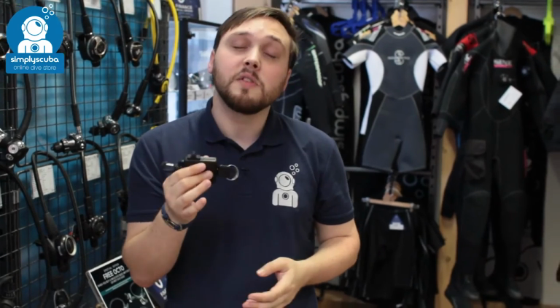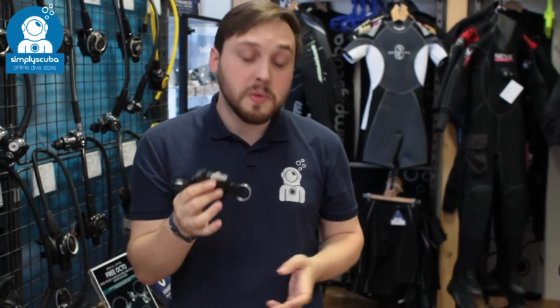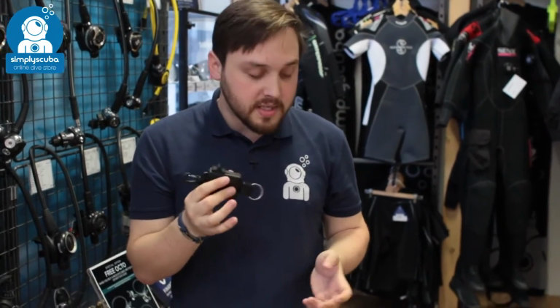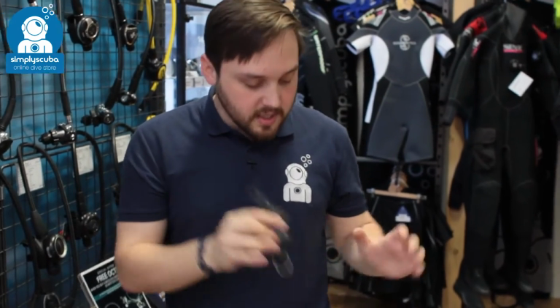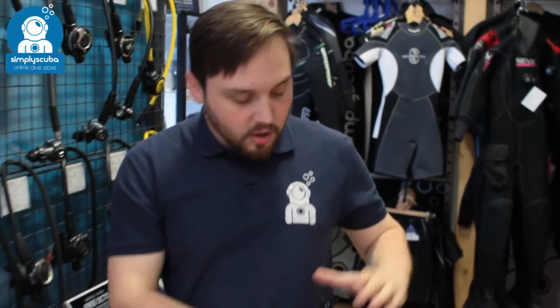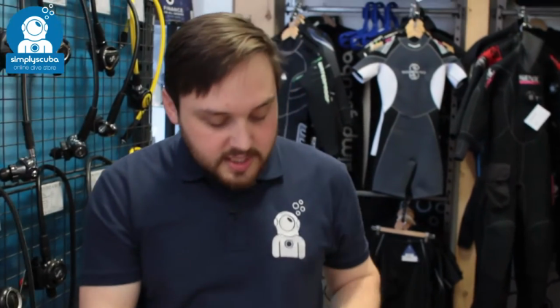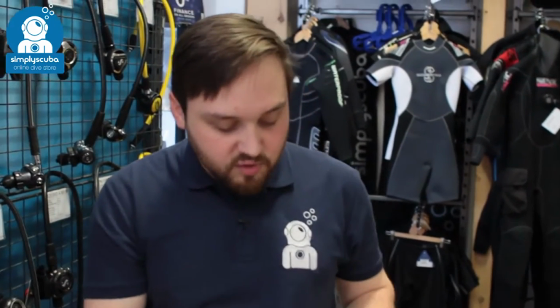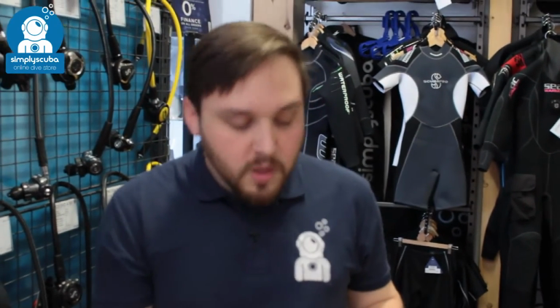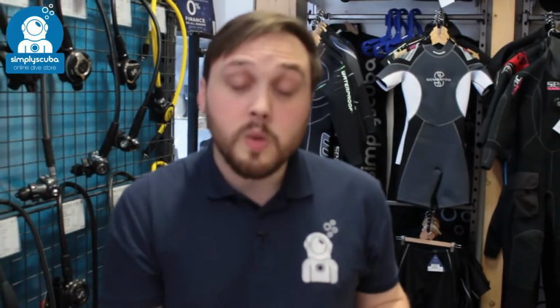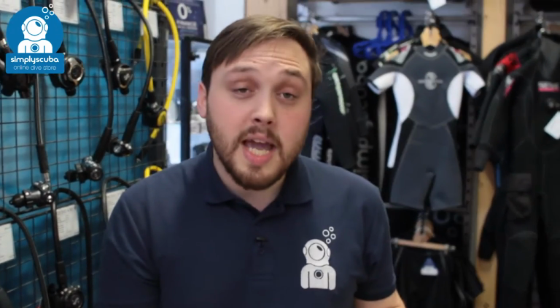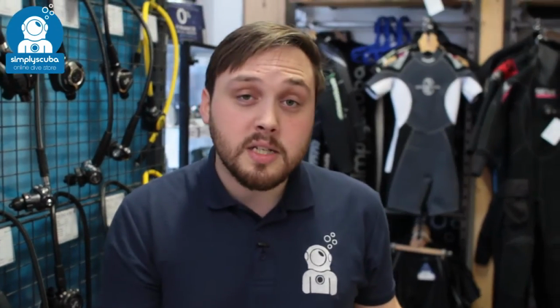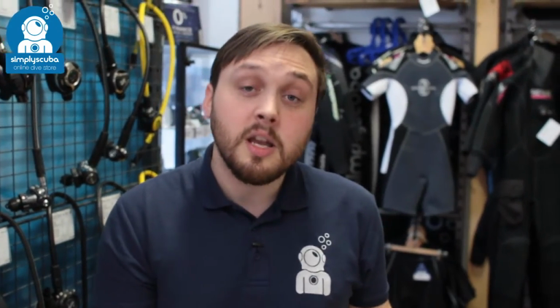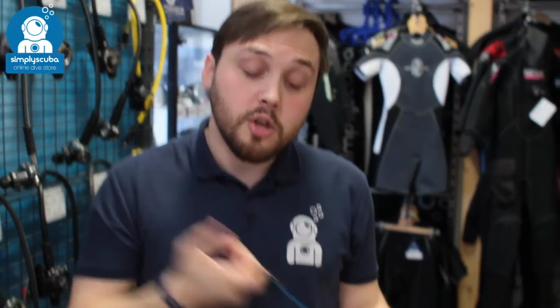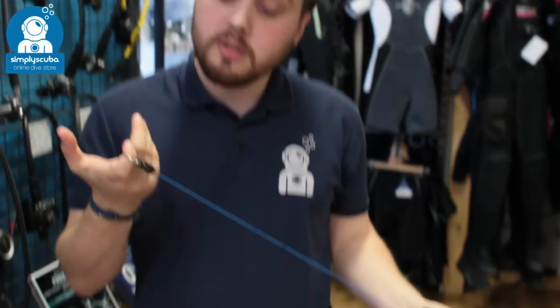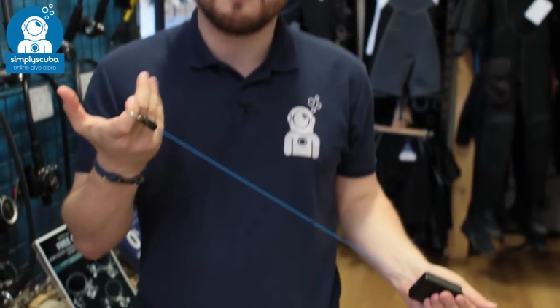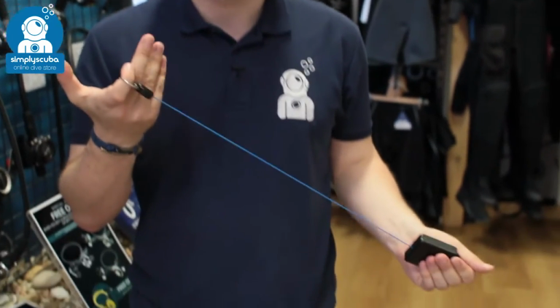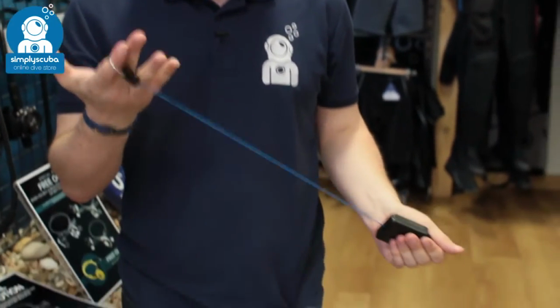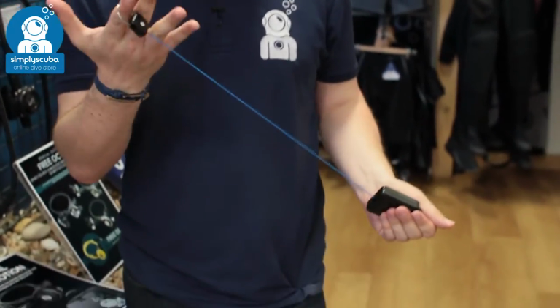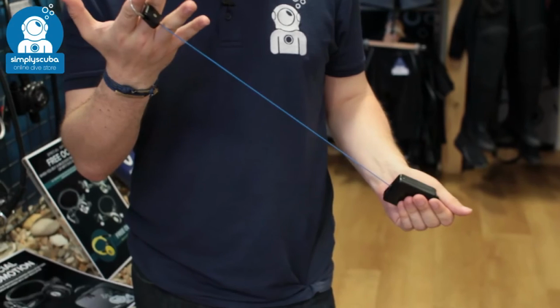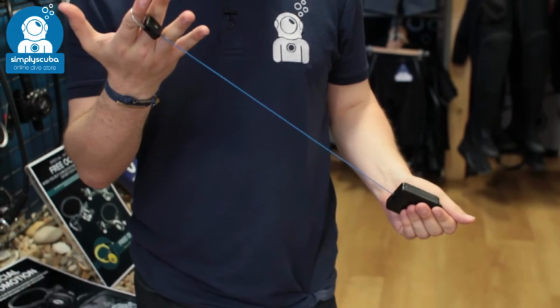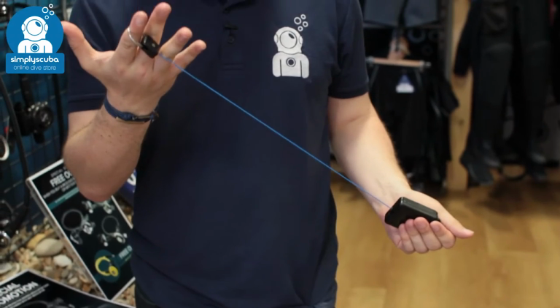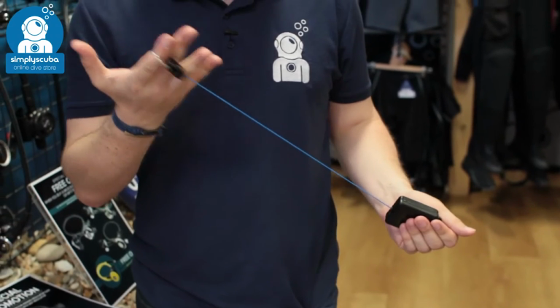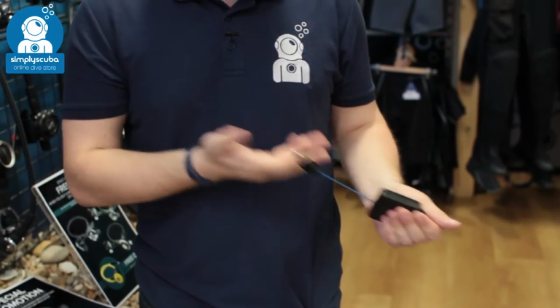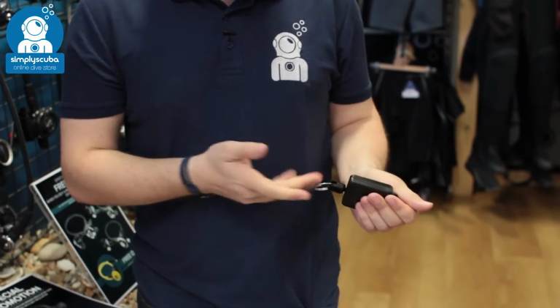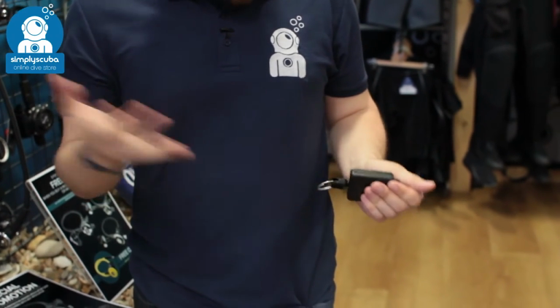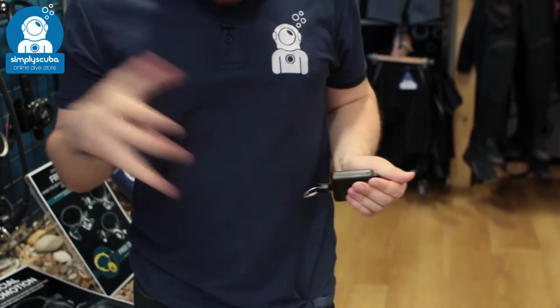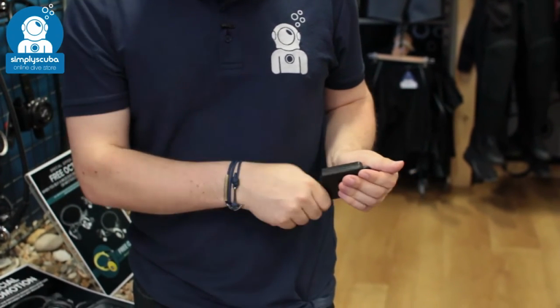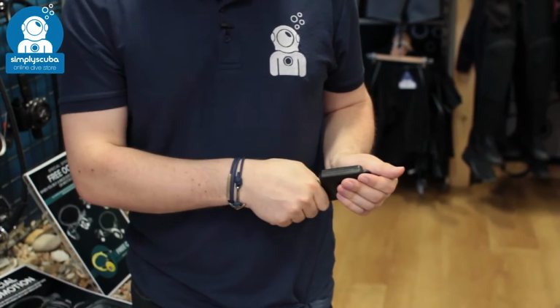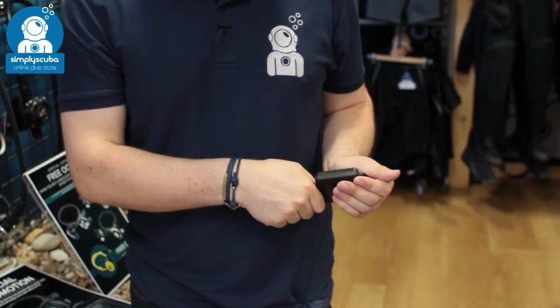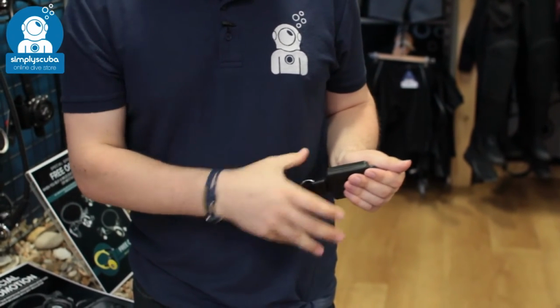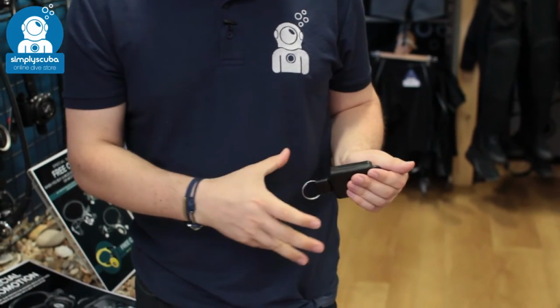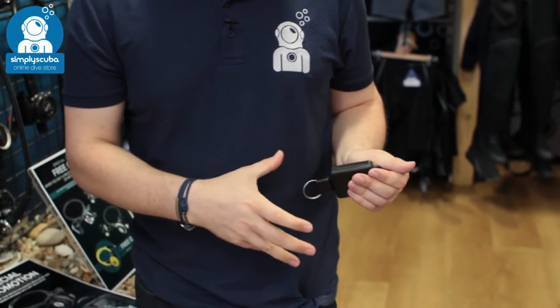So if you put this on a D-ring with your gauges, you can pull your gauges out and read them, then let go of them and they'll just zip straight back.